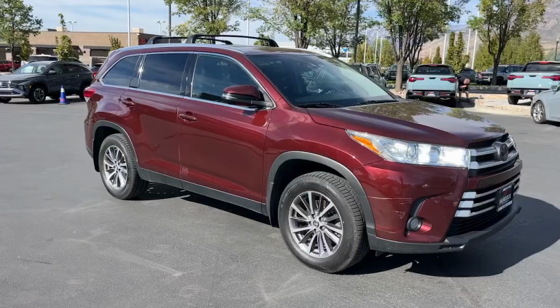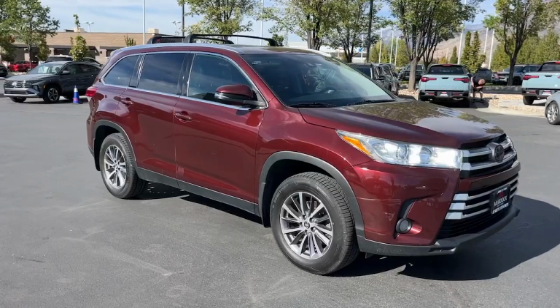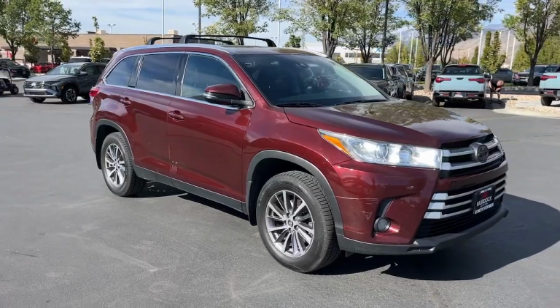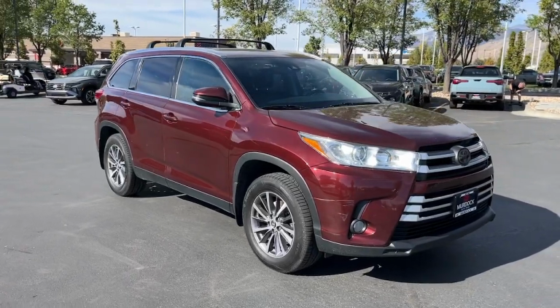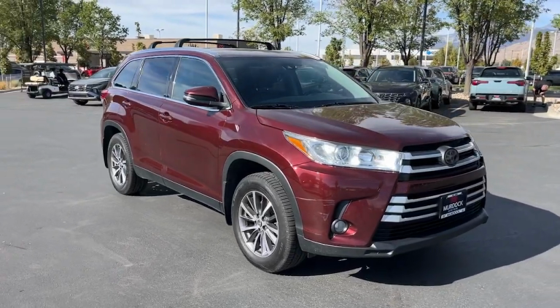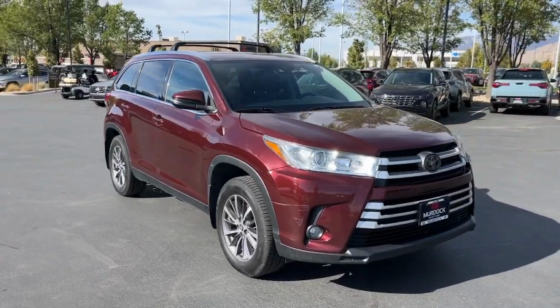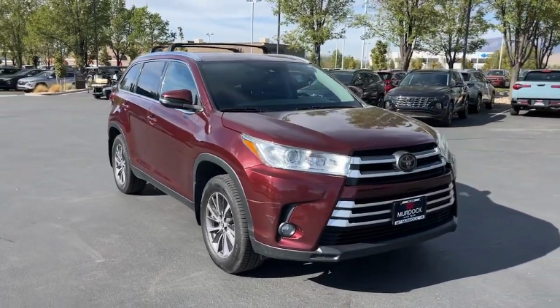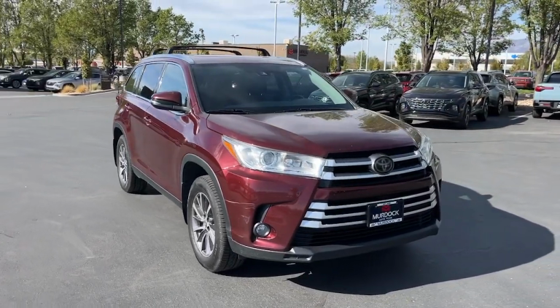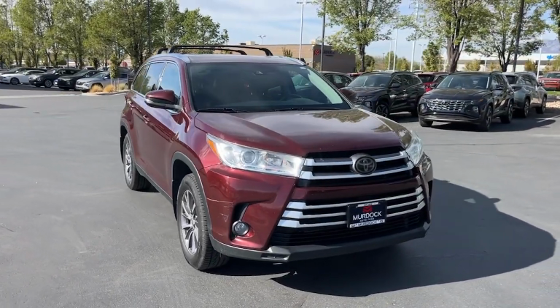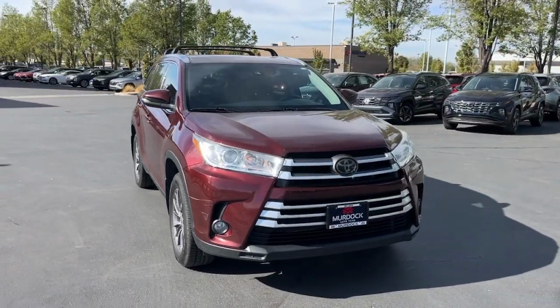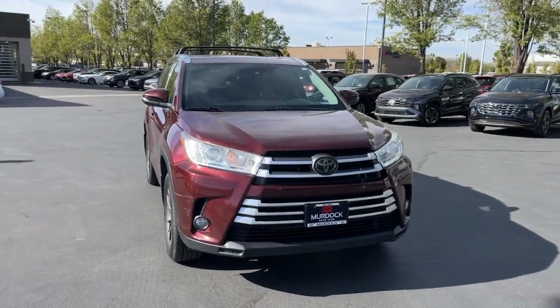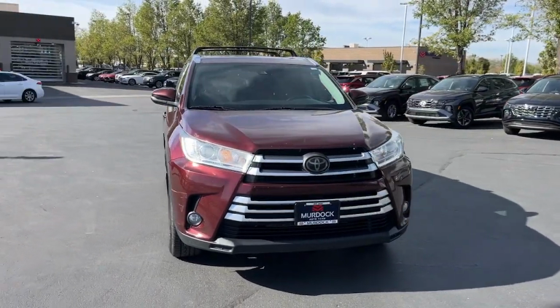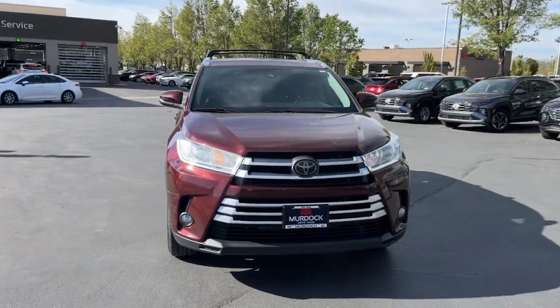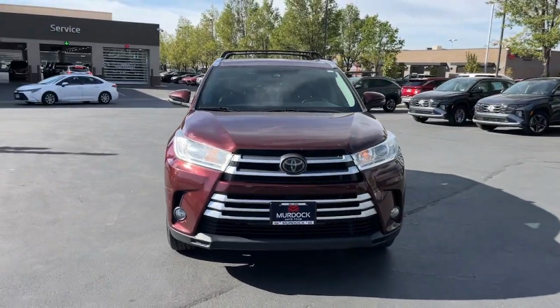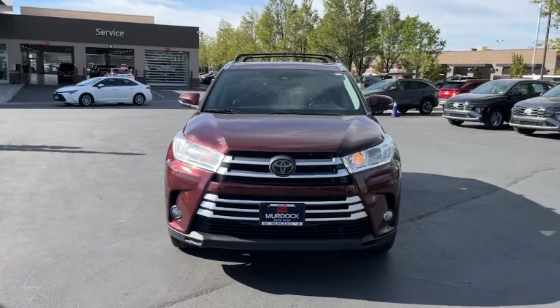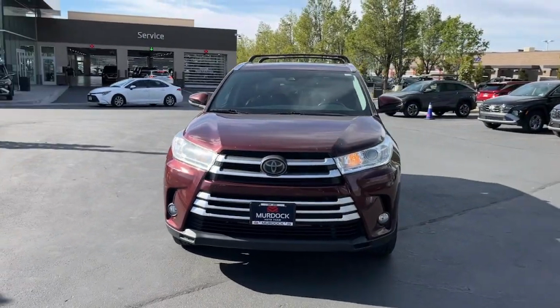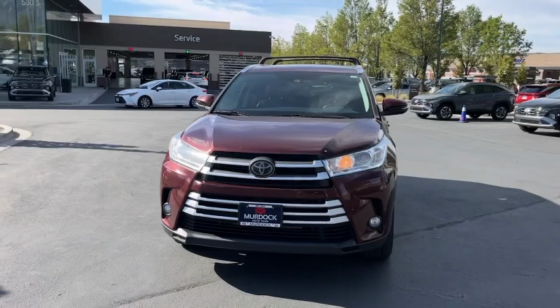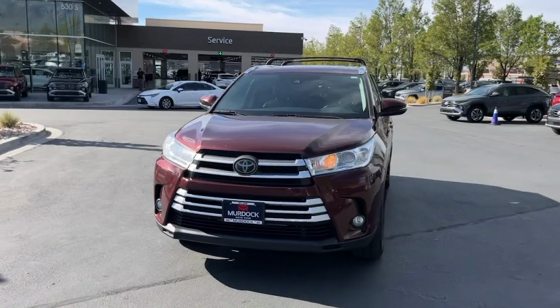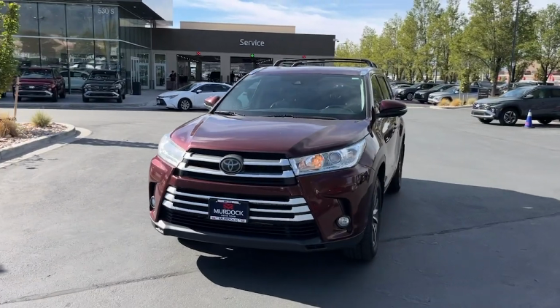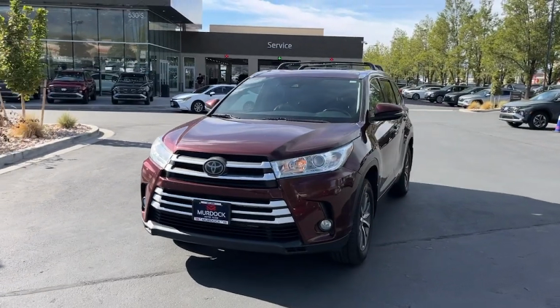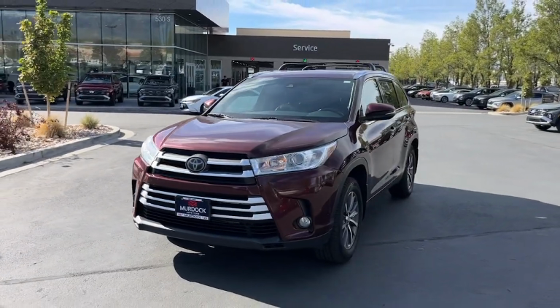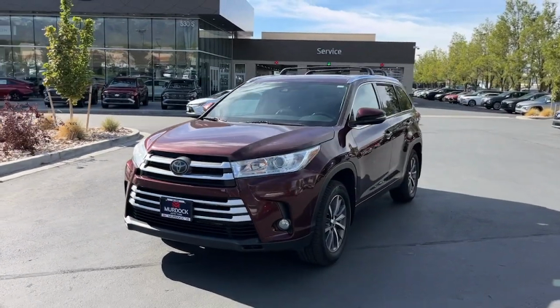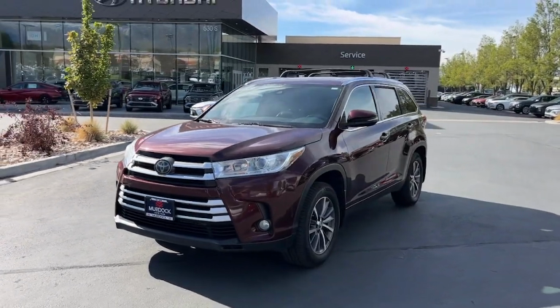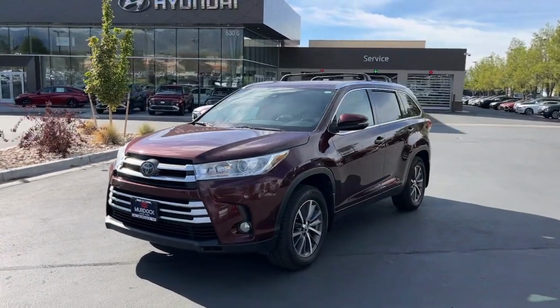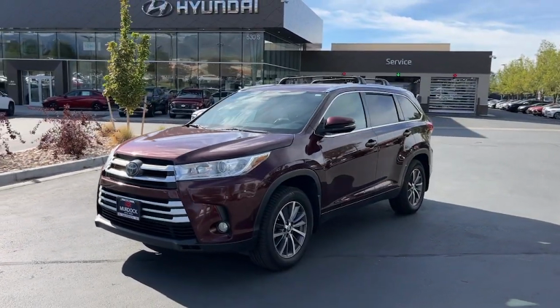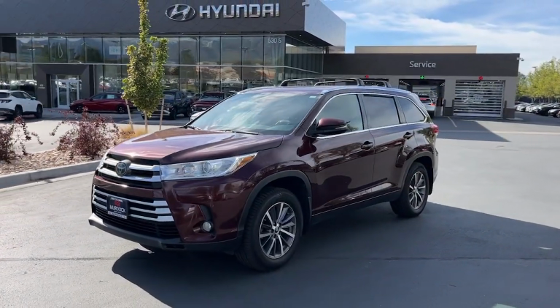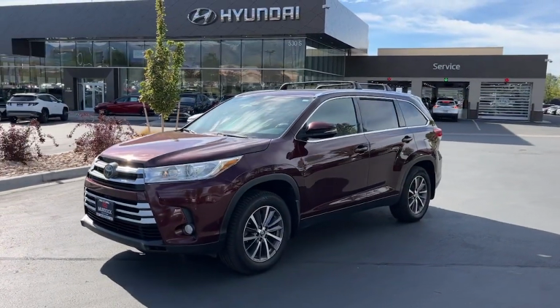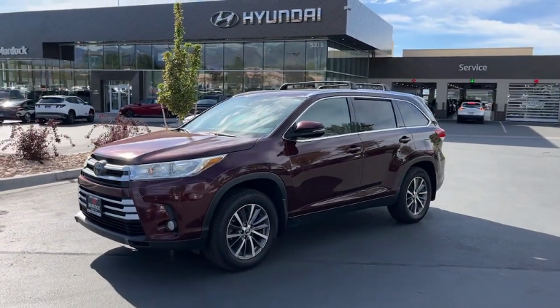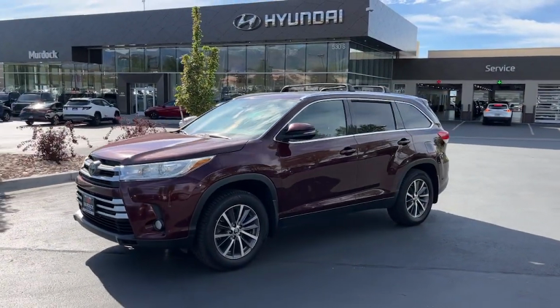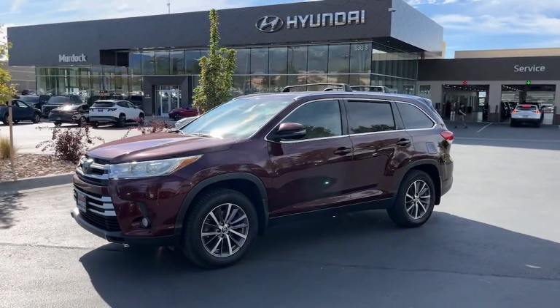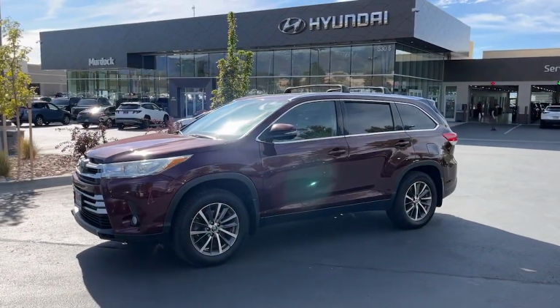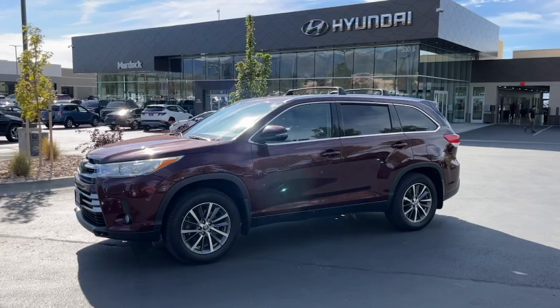This could be the car for you. The 2019 Toyota Highlander. With less than 150,000 miles on the odometer, this vehicle provides excellent value.